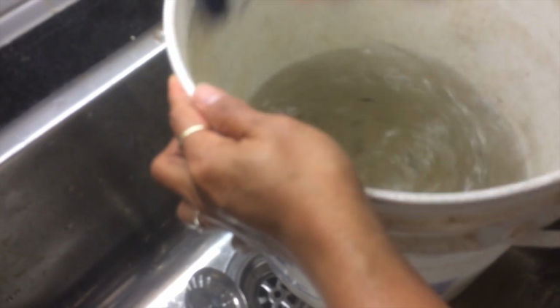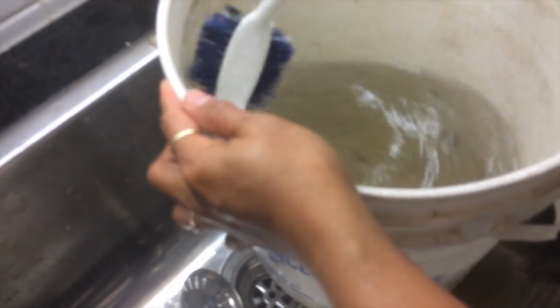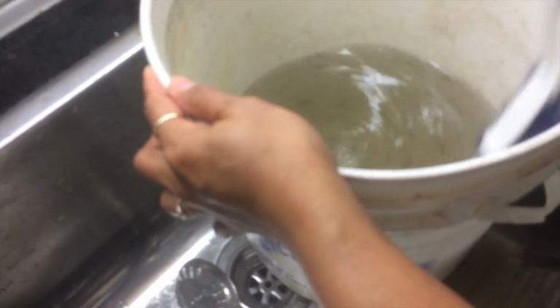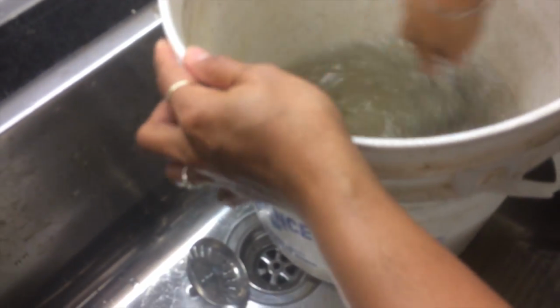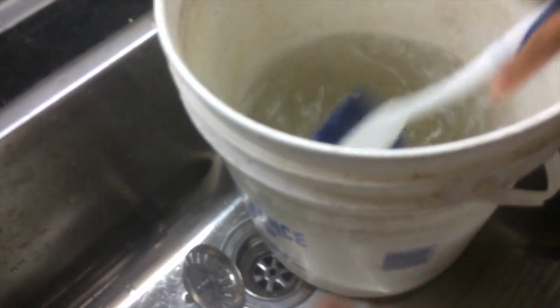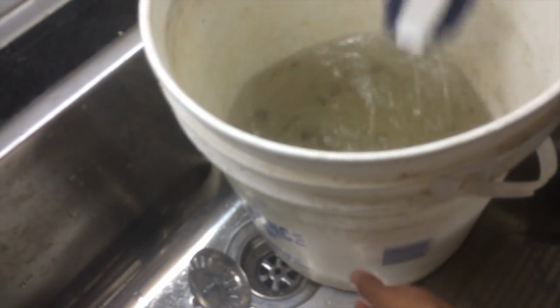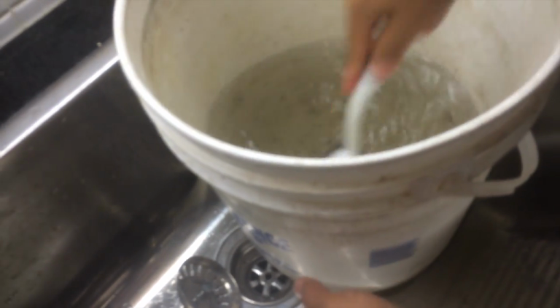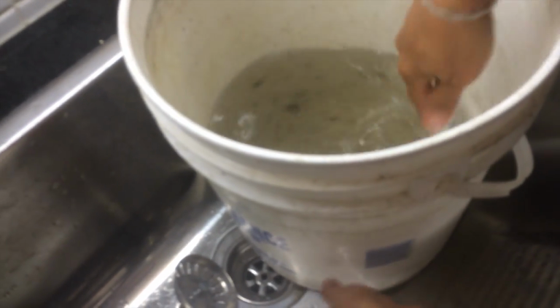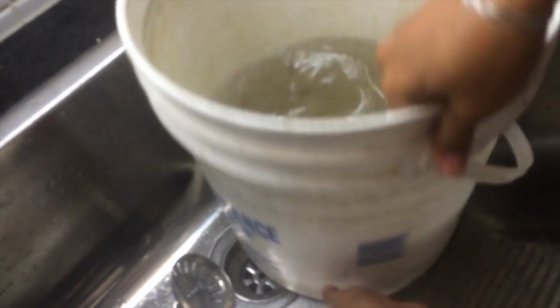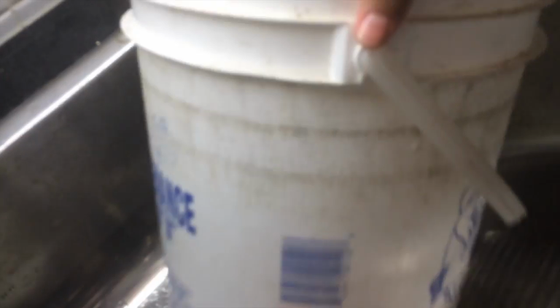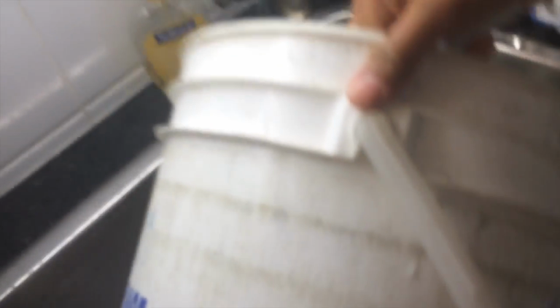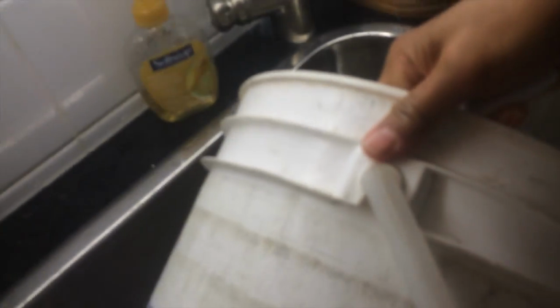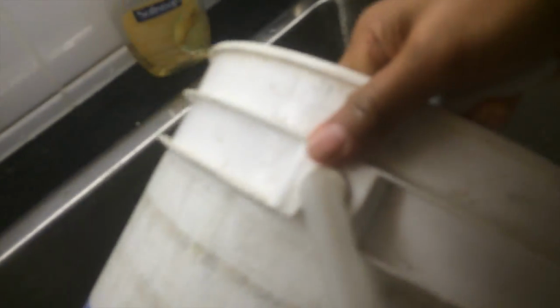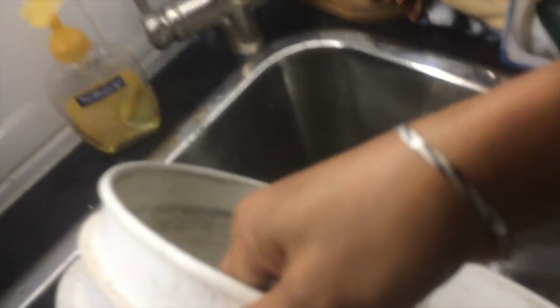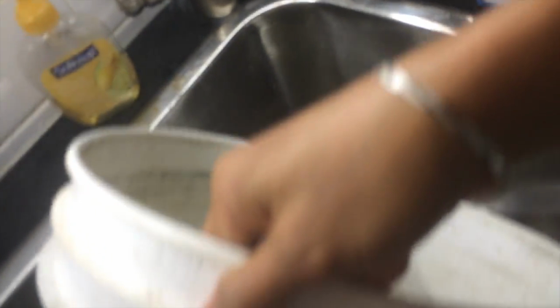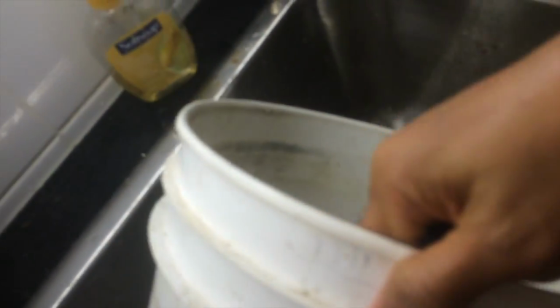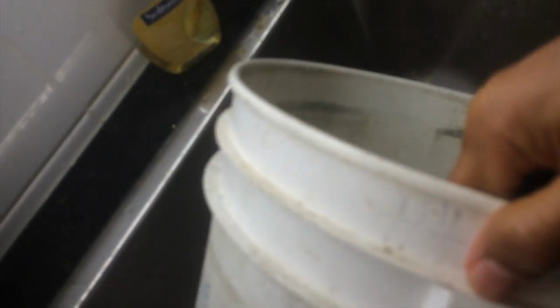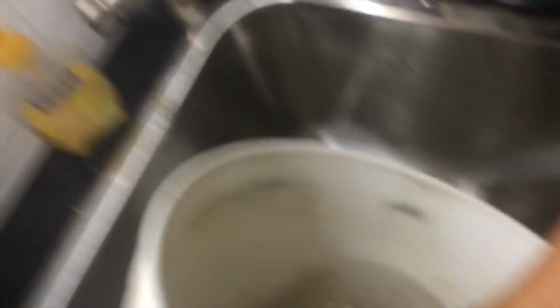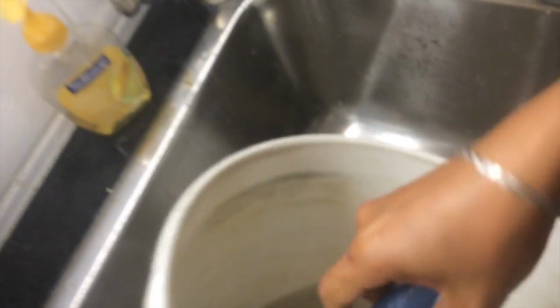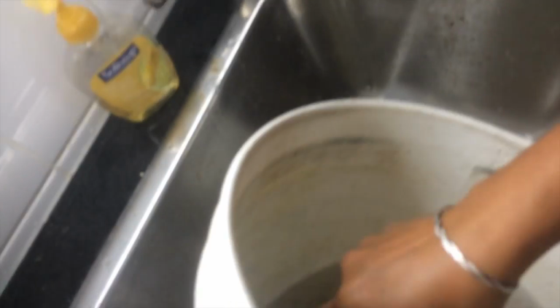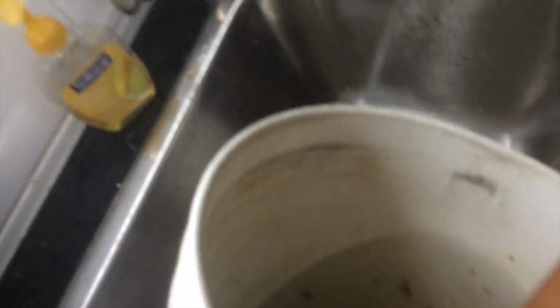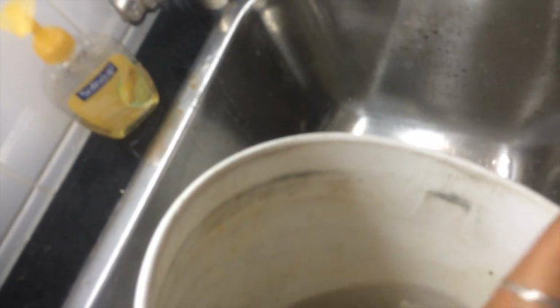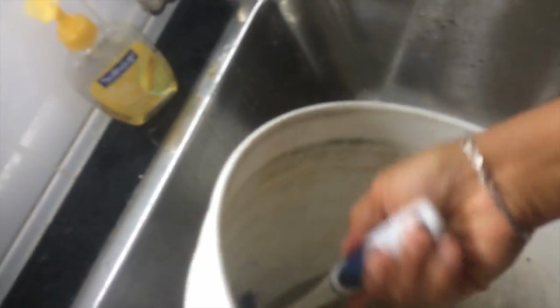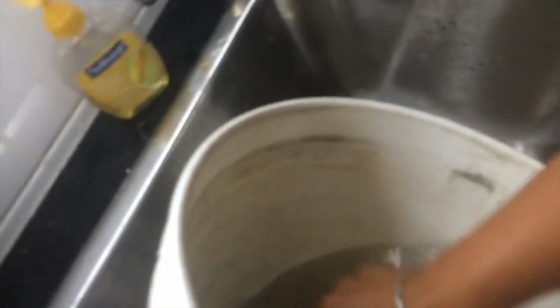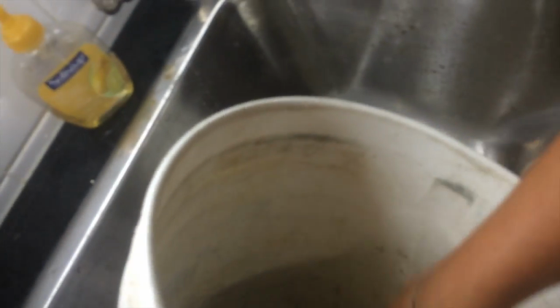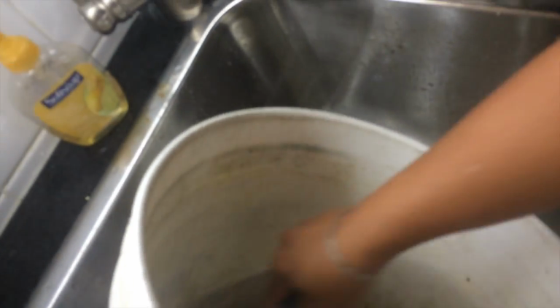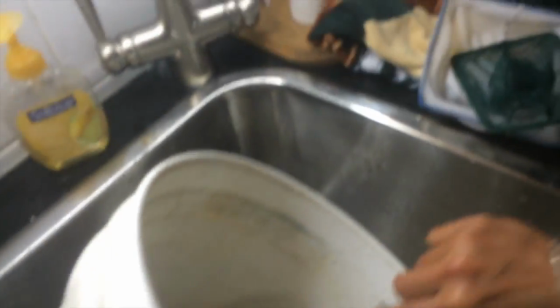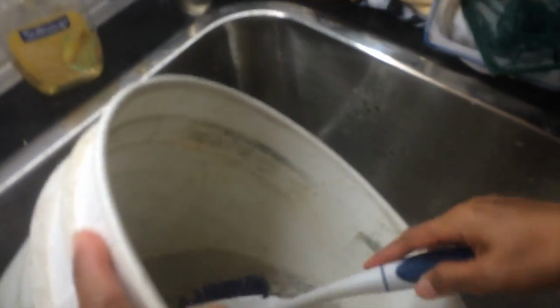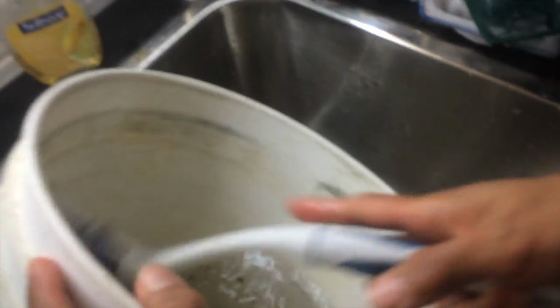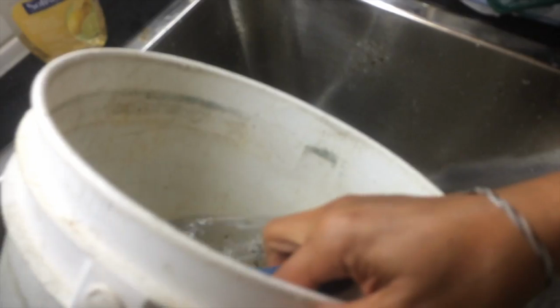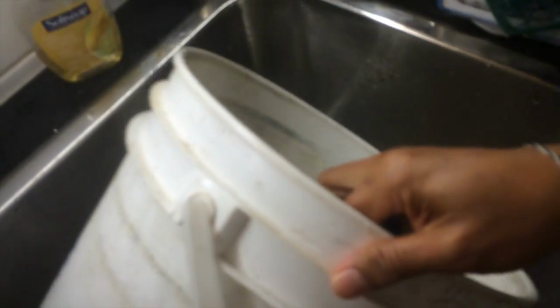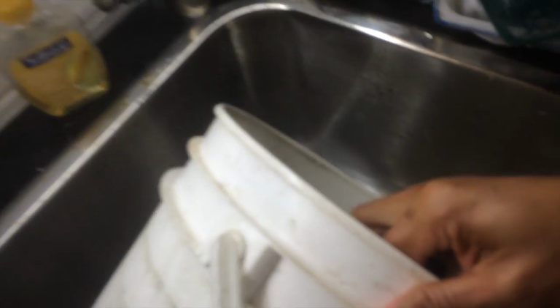Now let it set up. And then pour off — don't dump the bucket out. Just dump the floating stuff out. So pour it slowly, because if you pour it too fast, we're going to dump out the gravel down the sink.